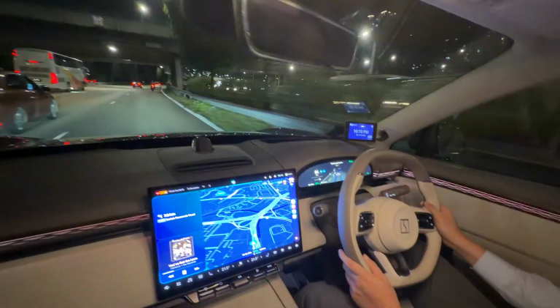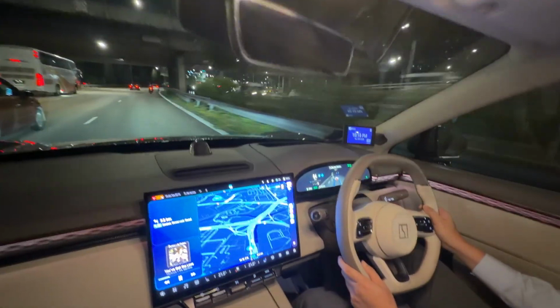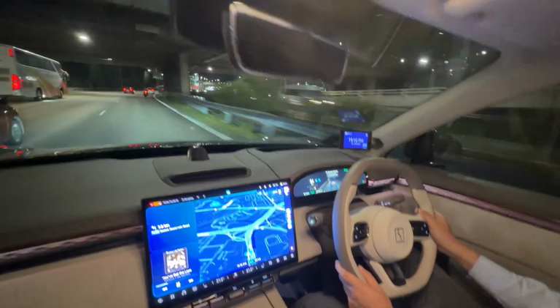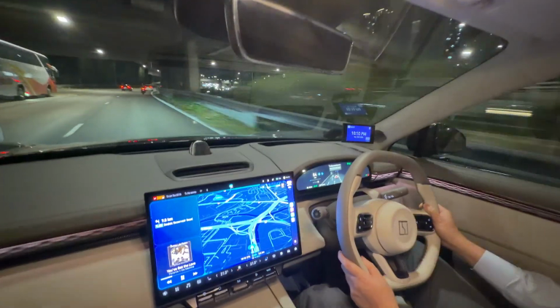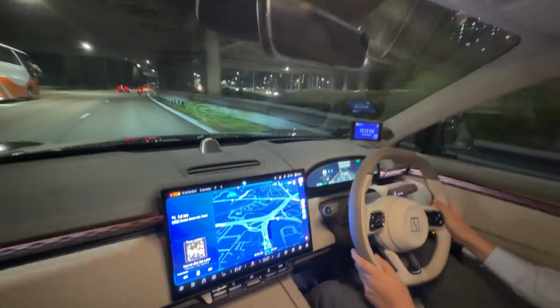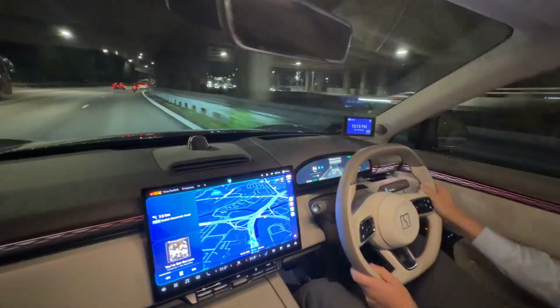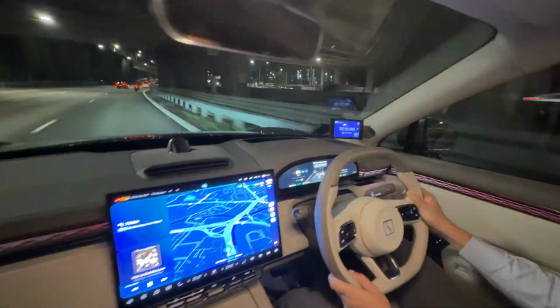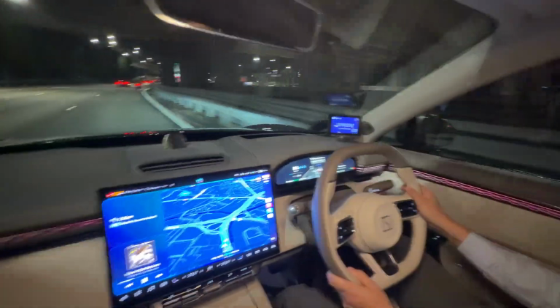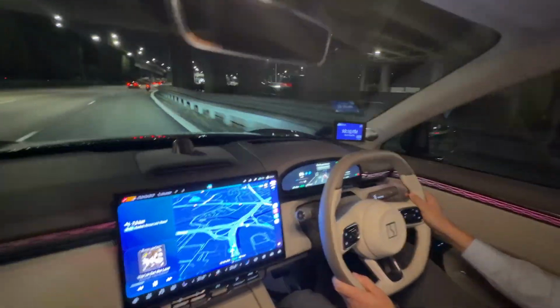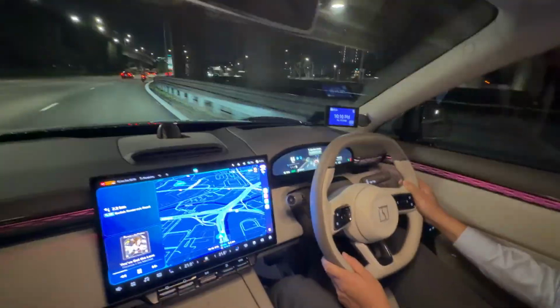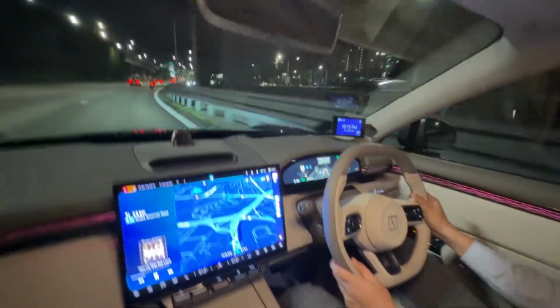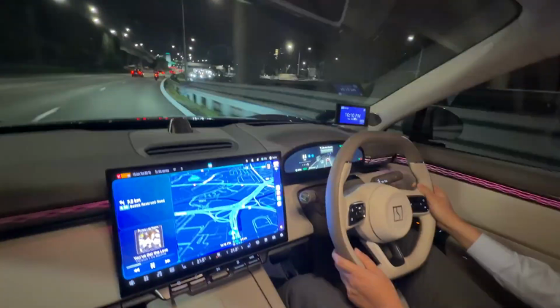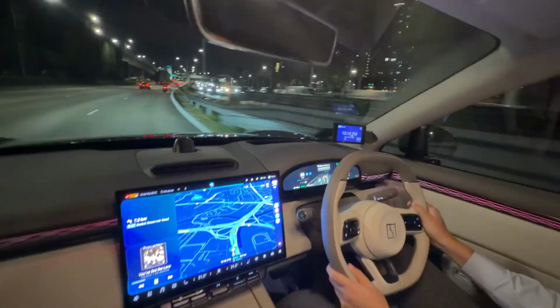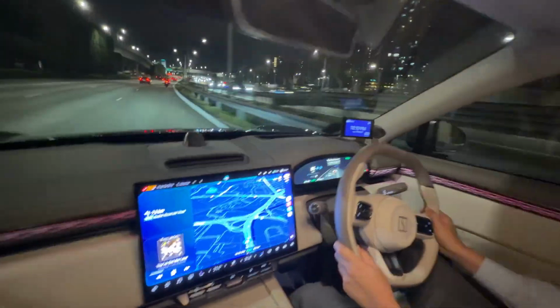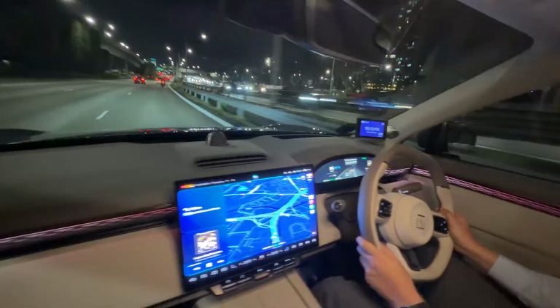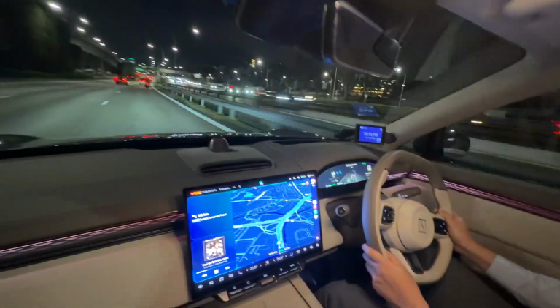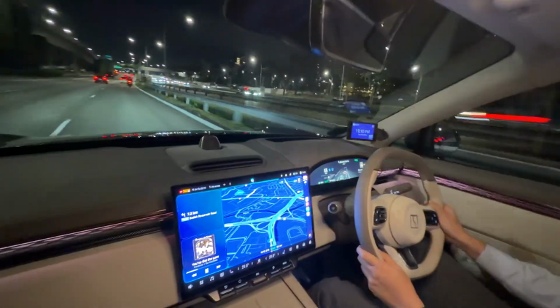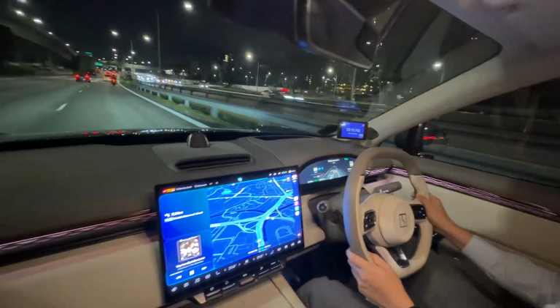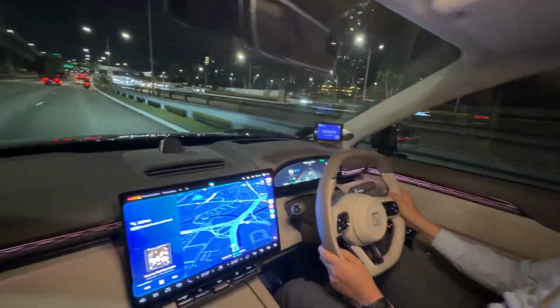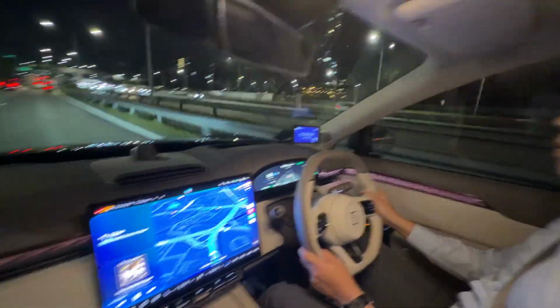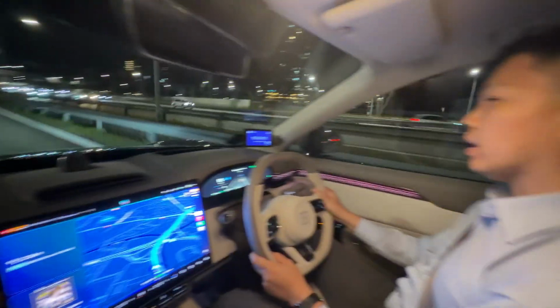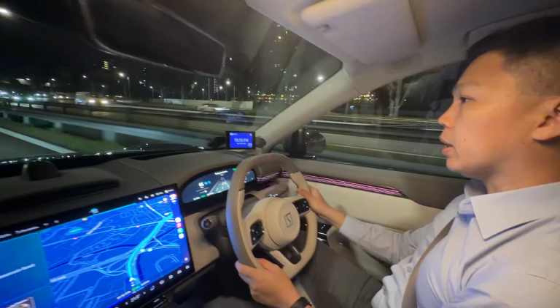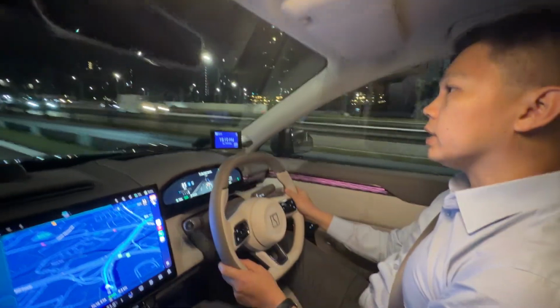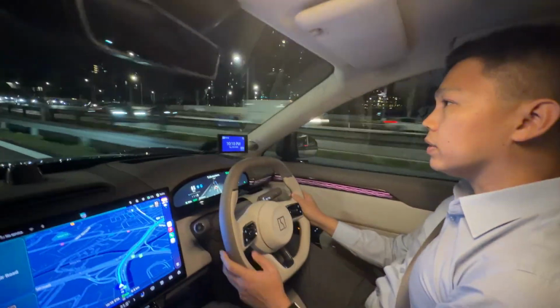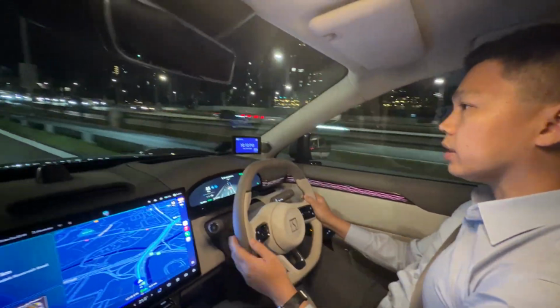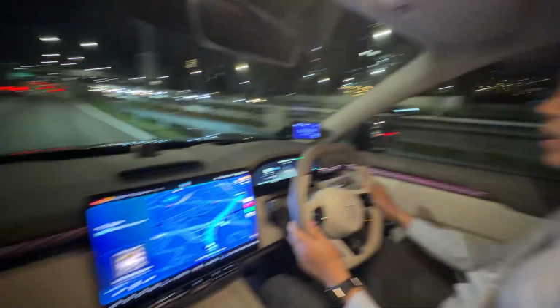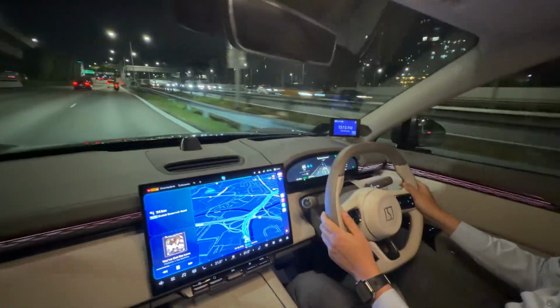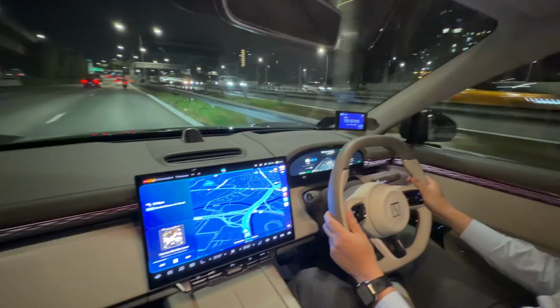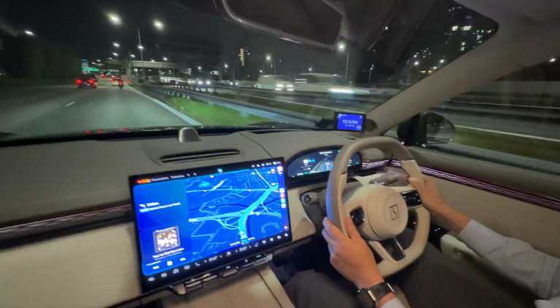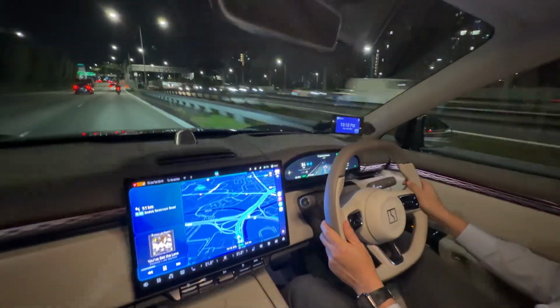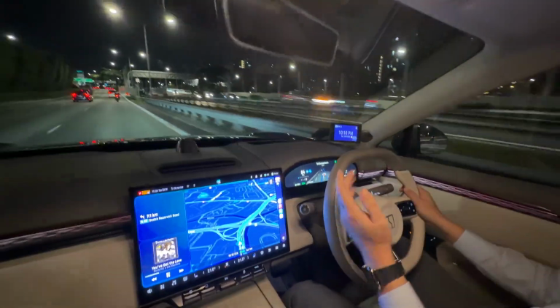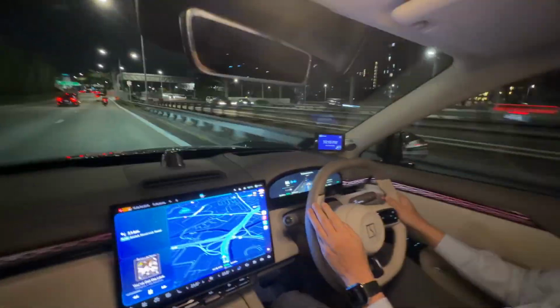You can see the turn was a bit sharp and it still handled it well. And again, I can manually take over at any time, and when I'm done, it locks in again.